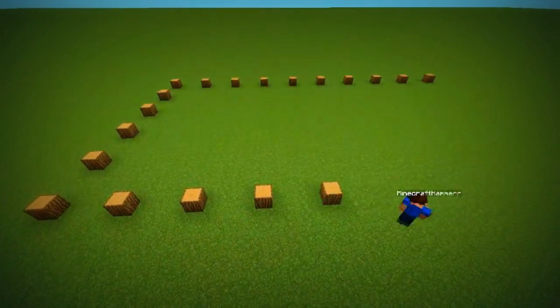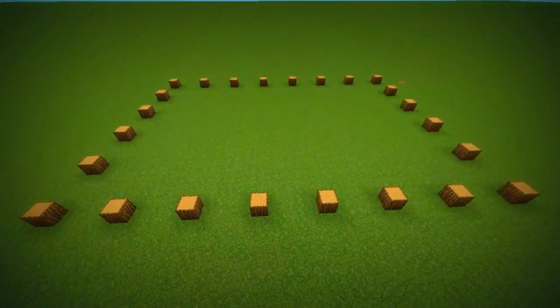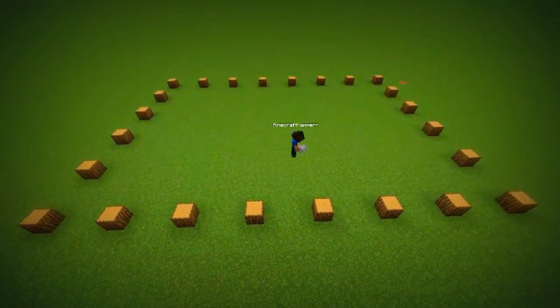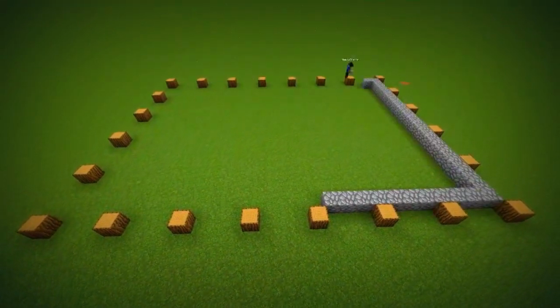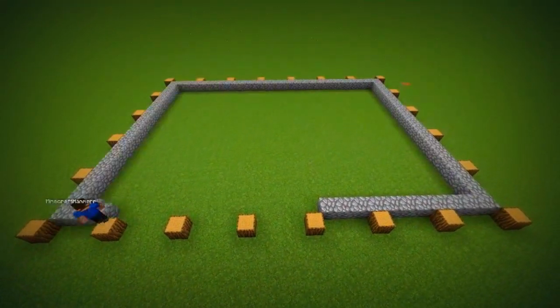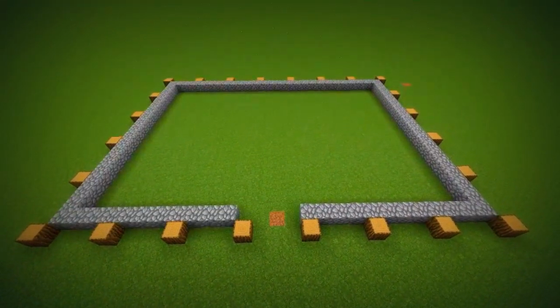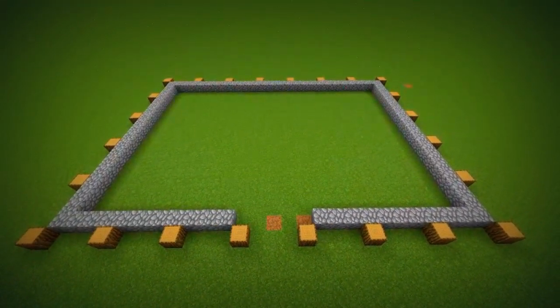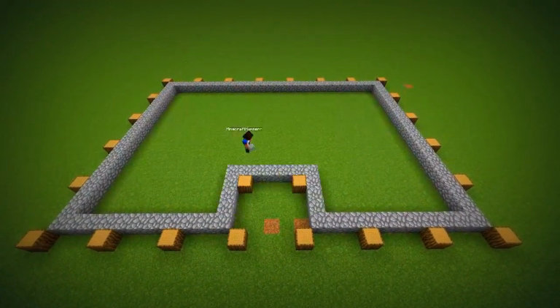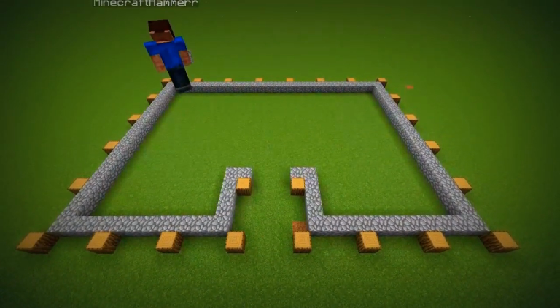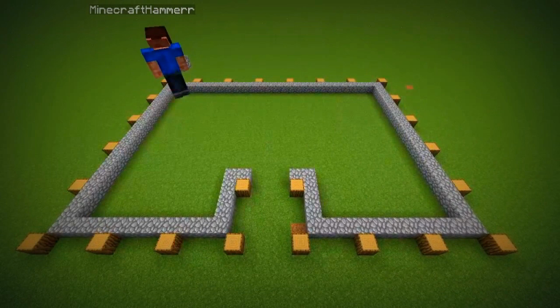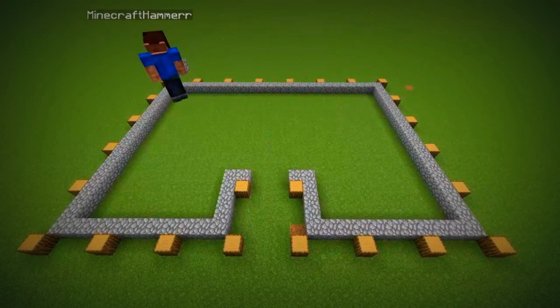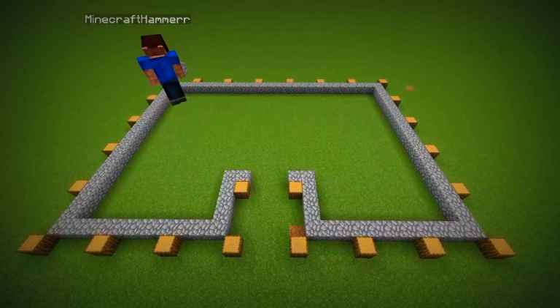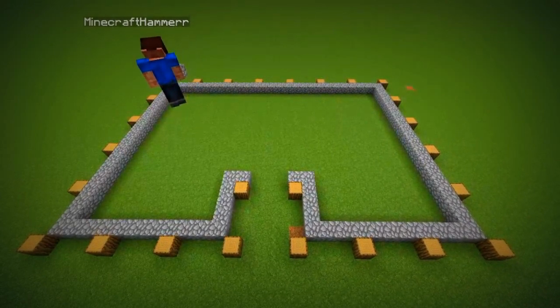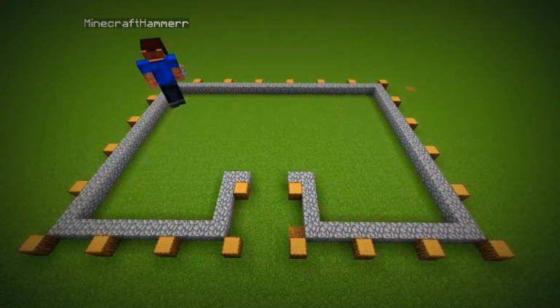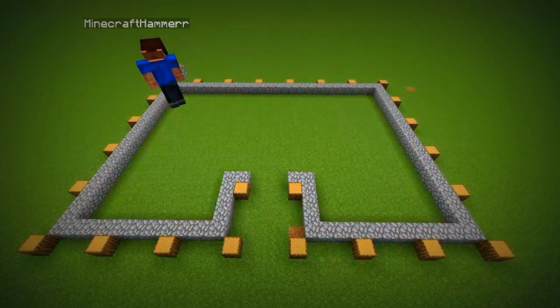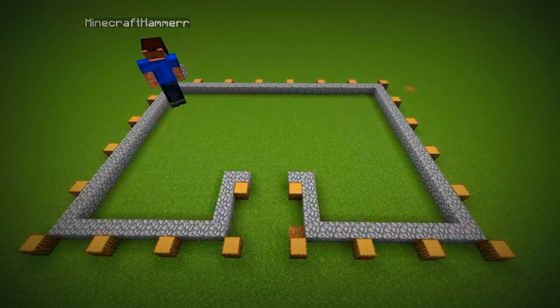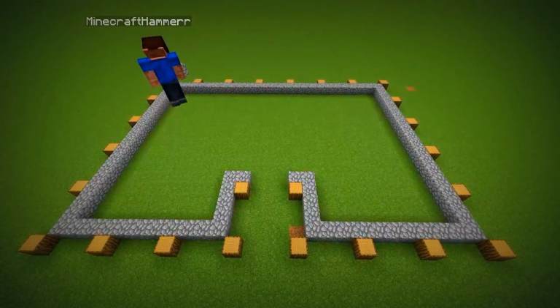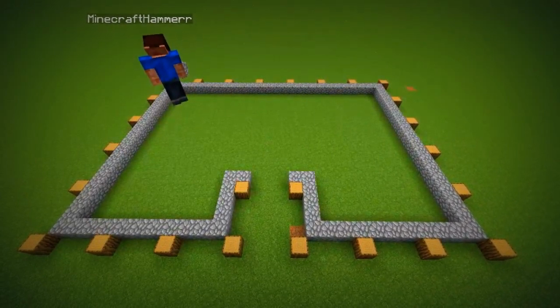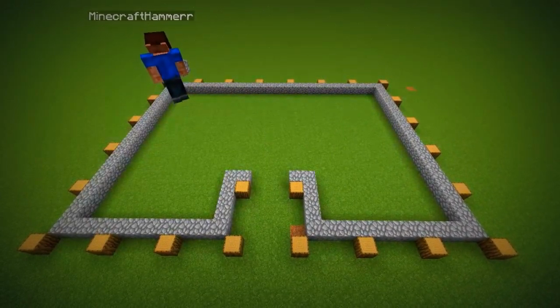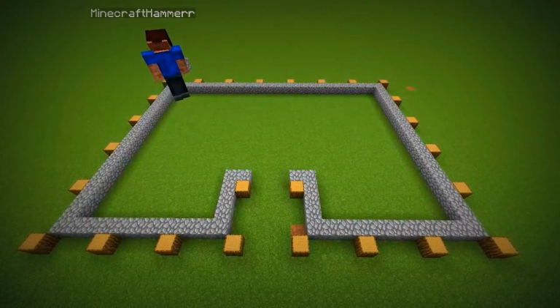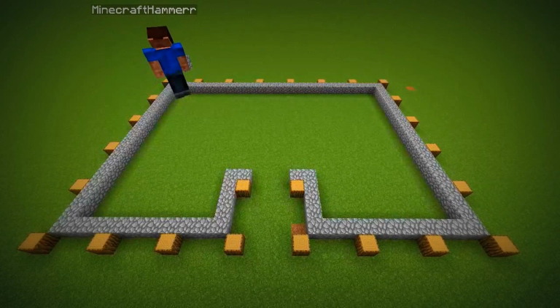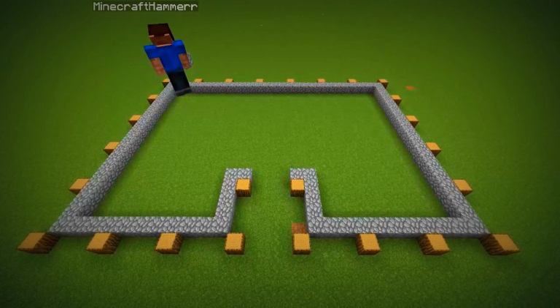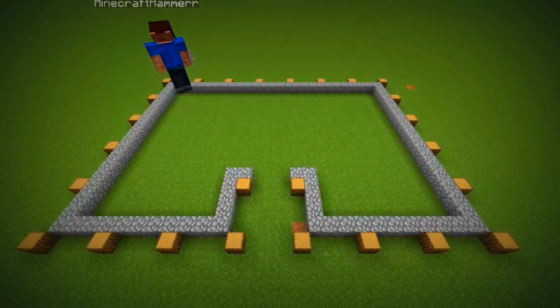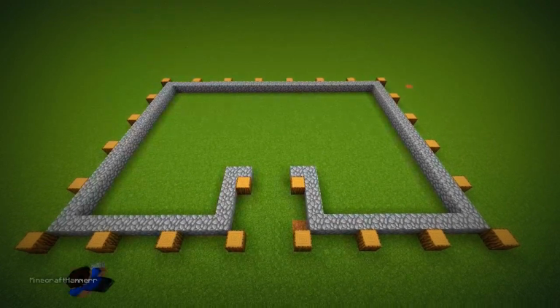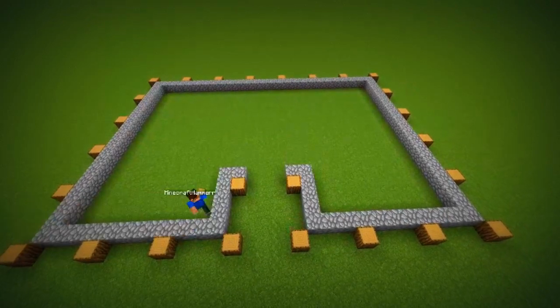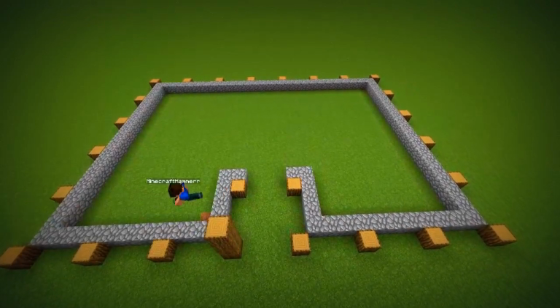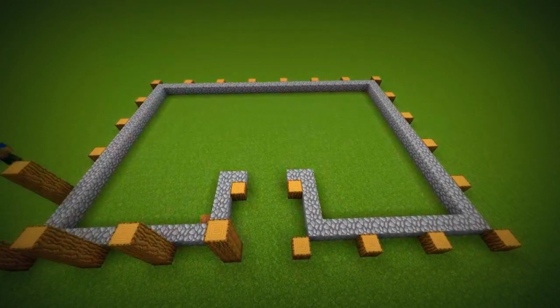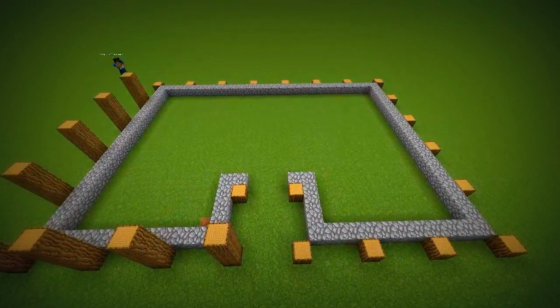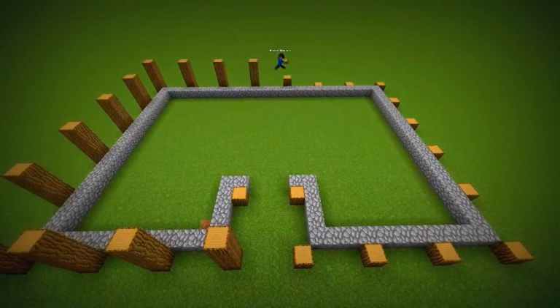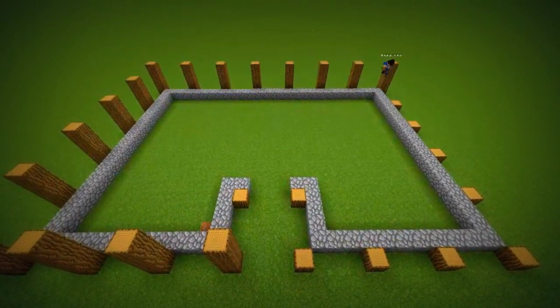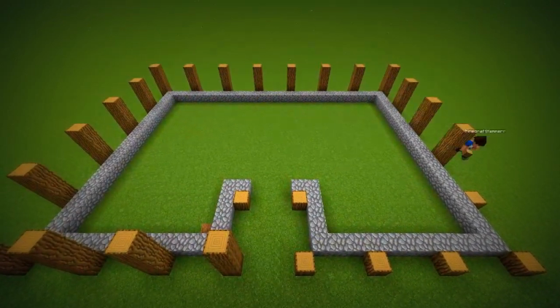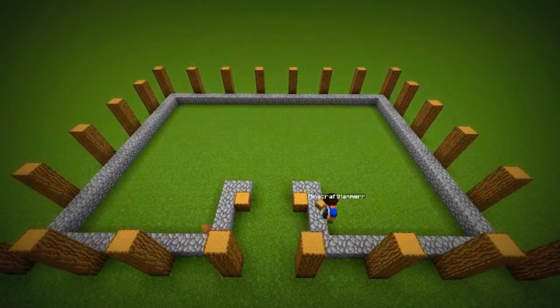Start with a large rectangle foundation with a small opening at the front. Raise the frame by three blocks and connect the top.